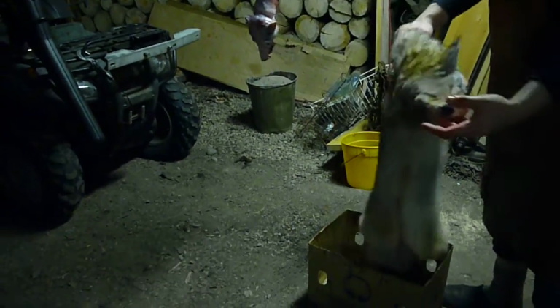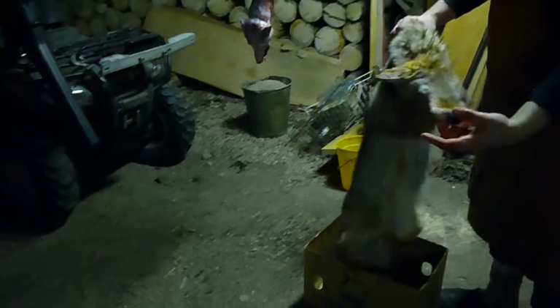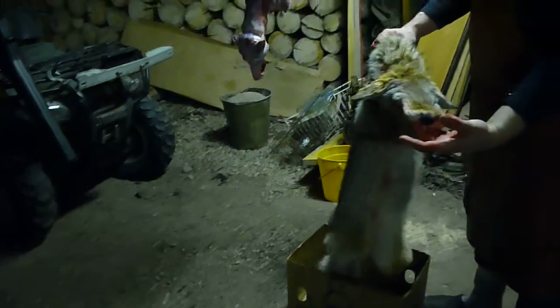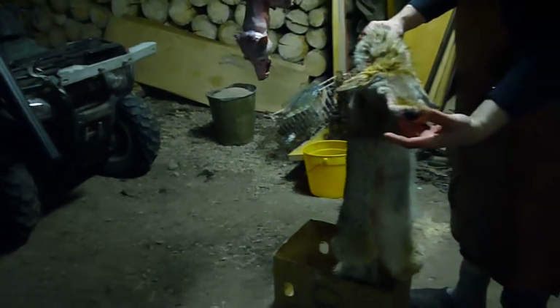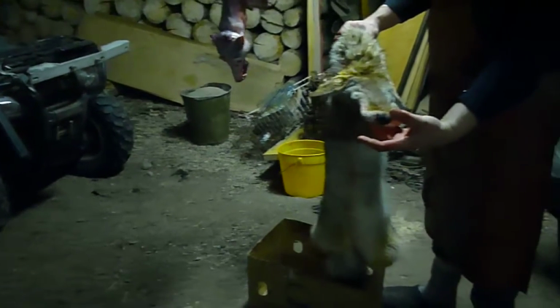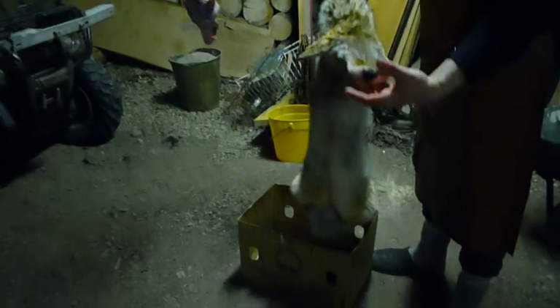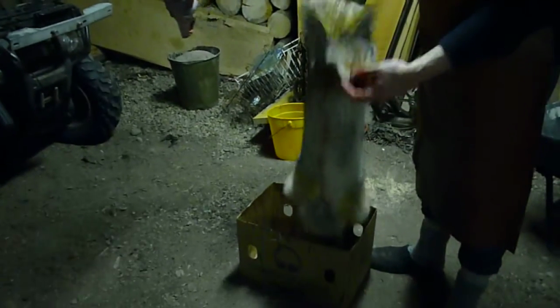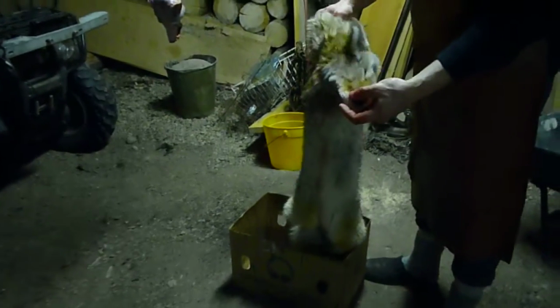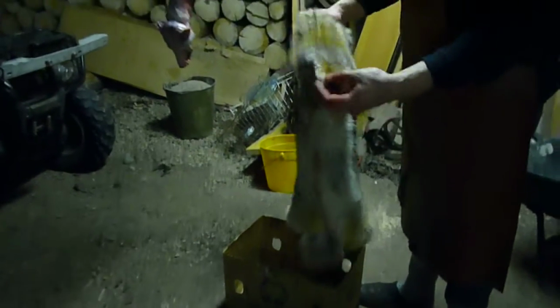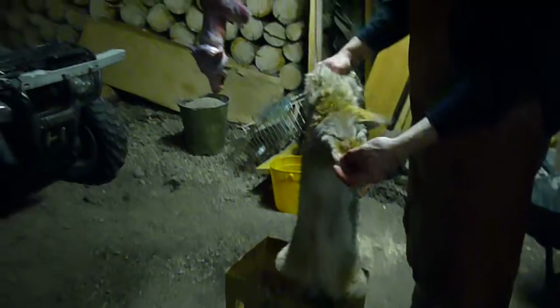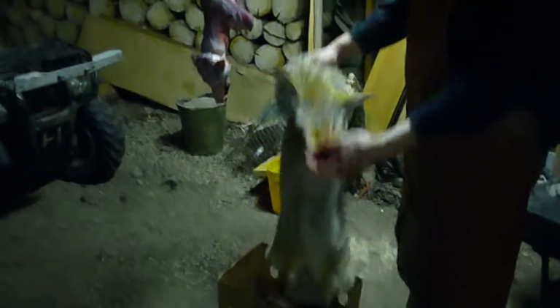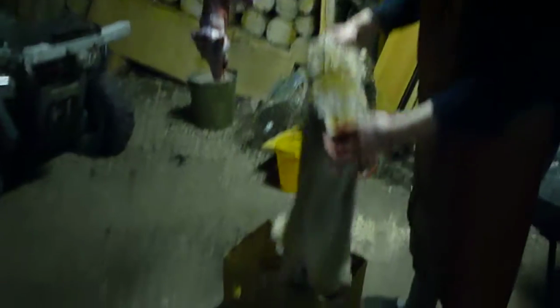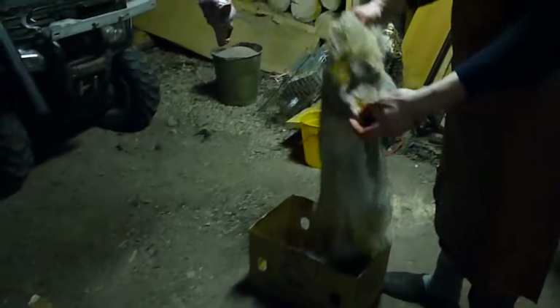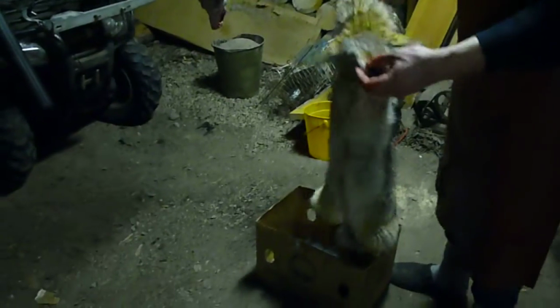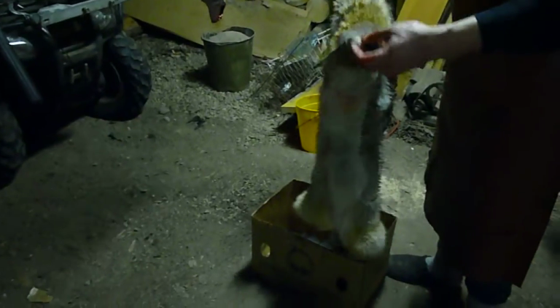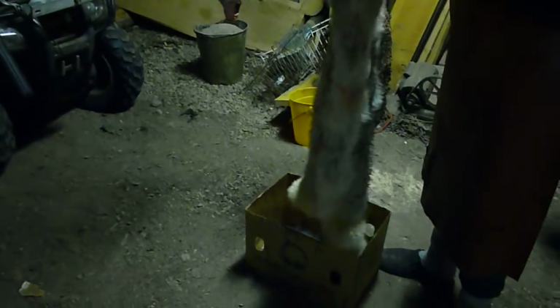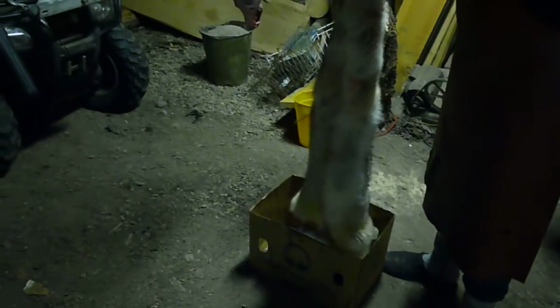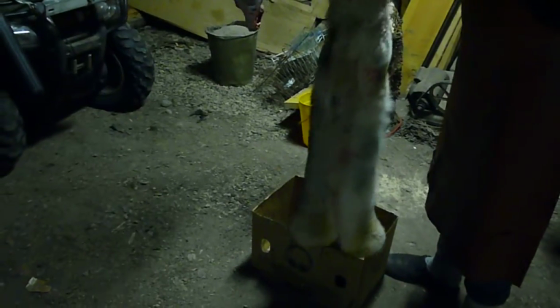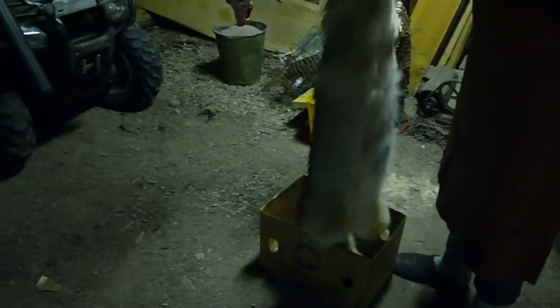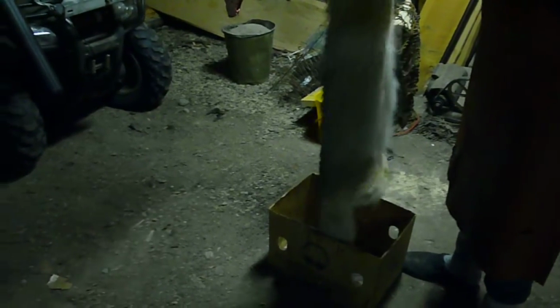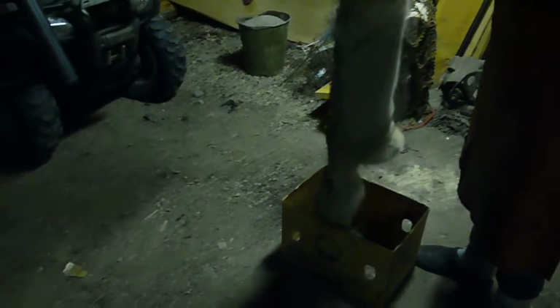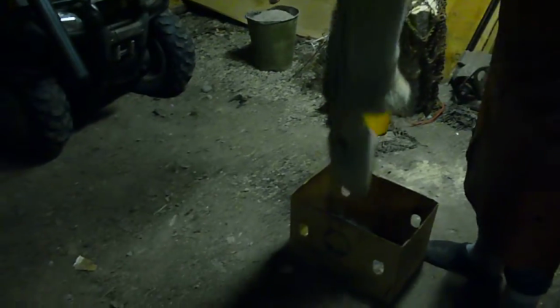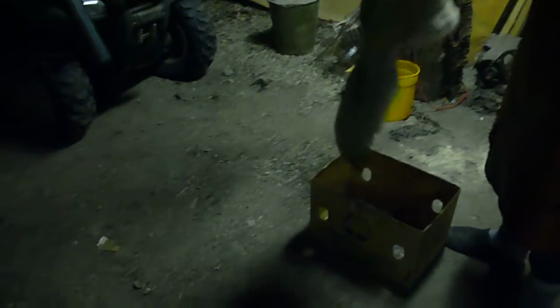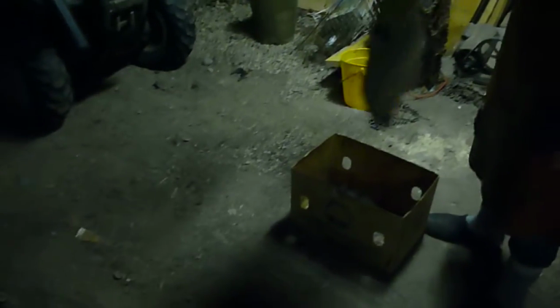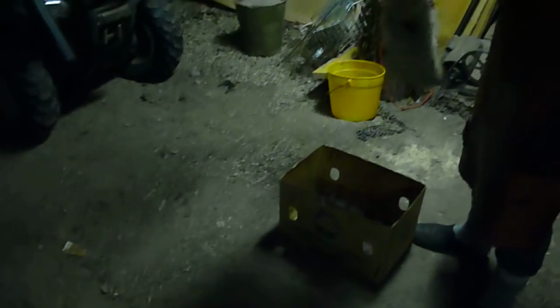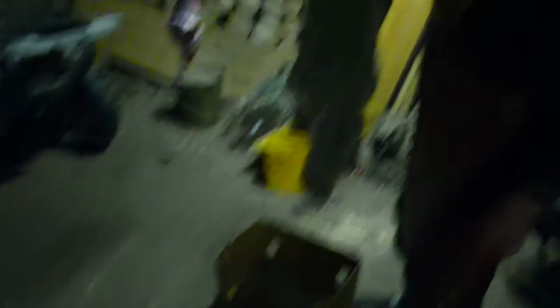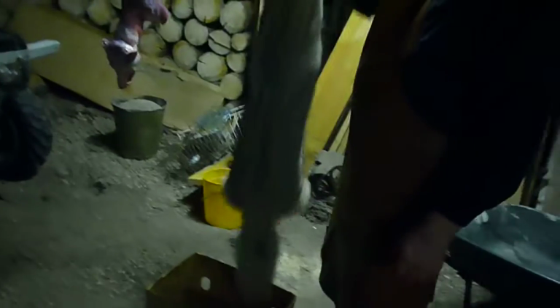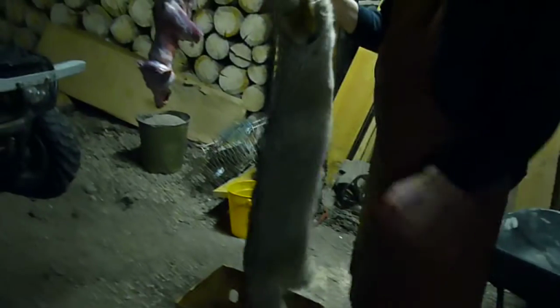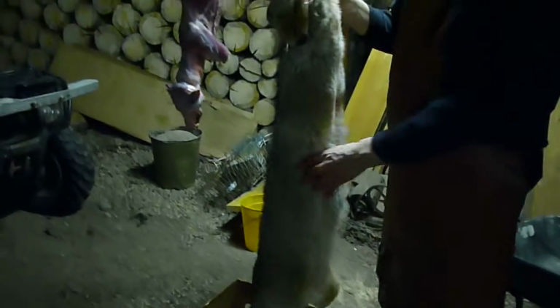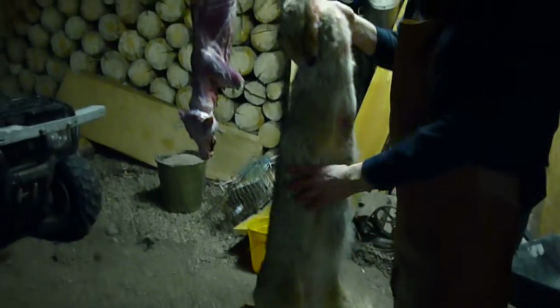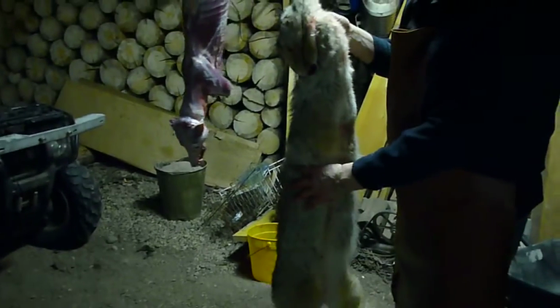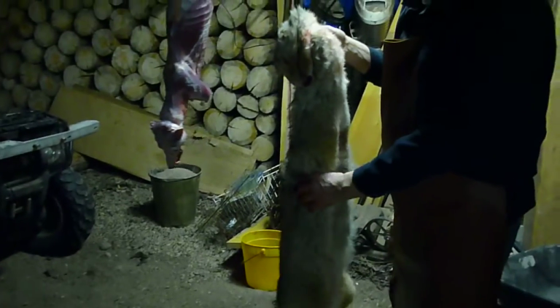And there it is. Big ears themselves. And cut.